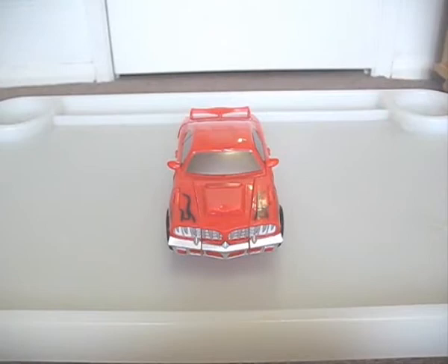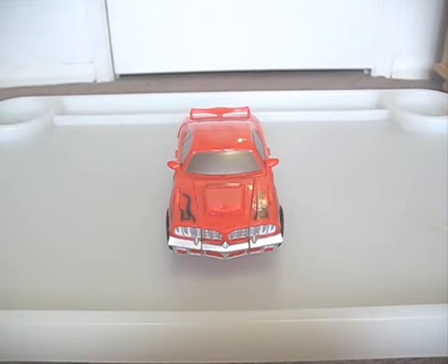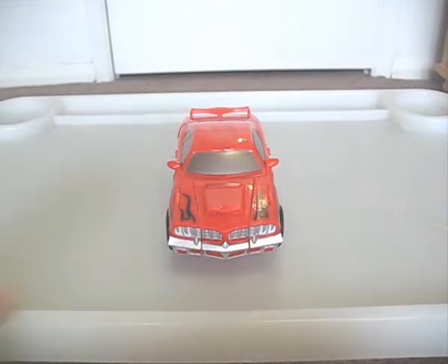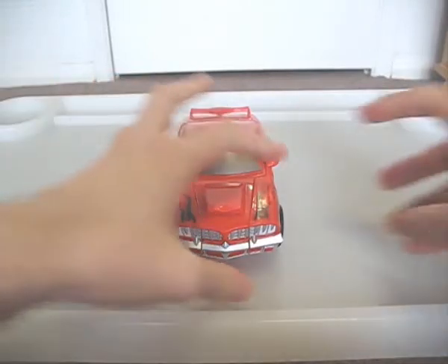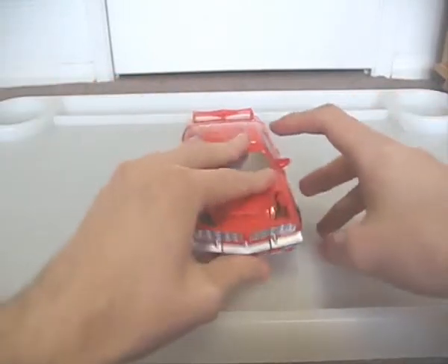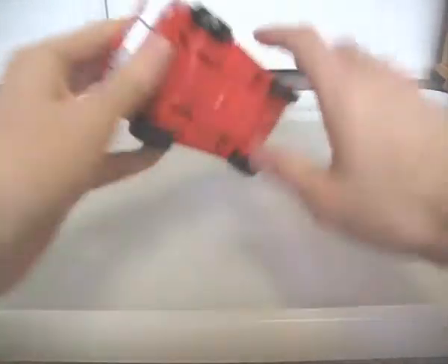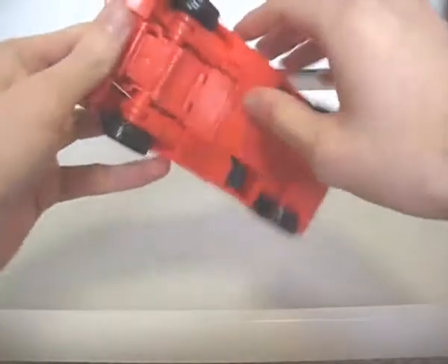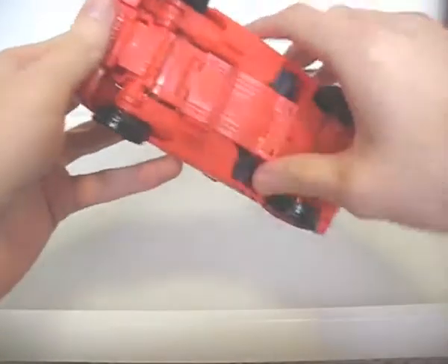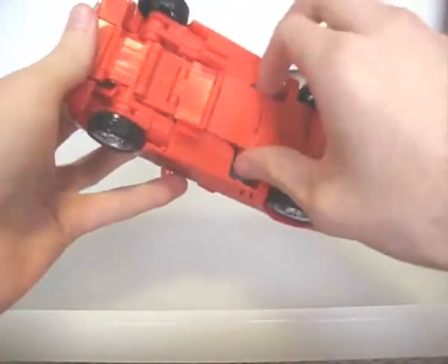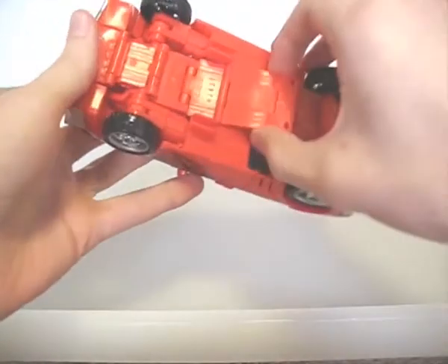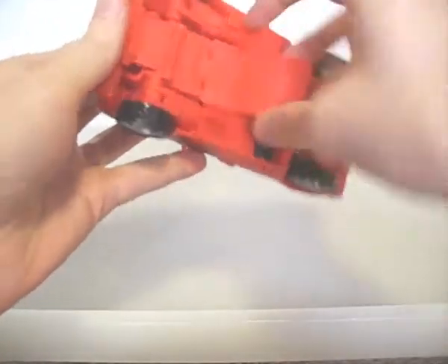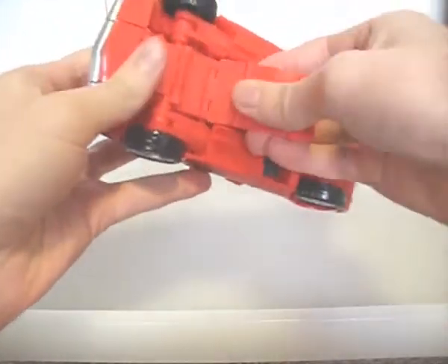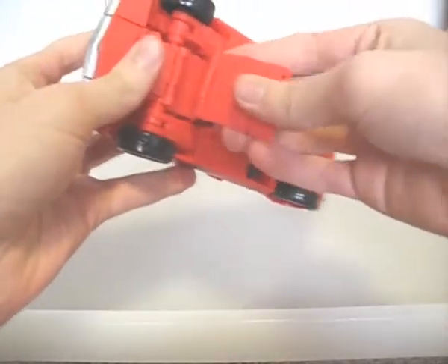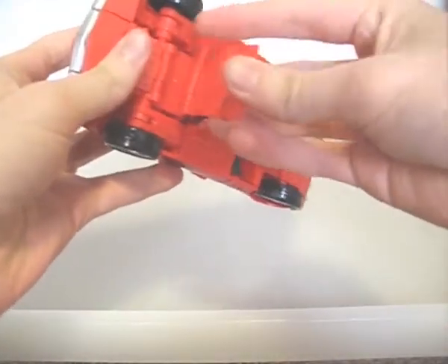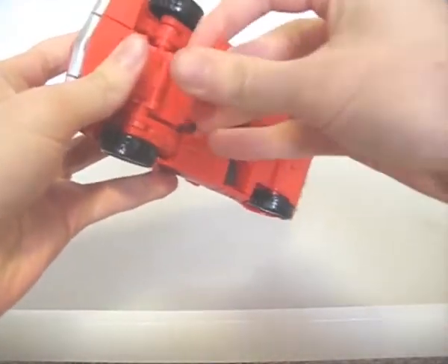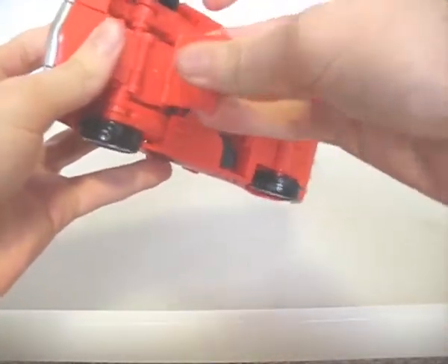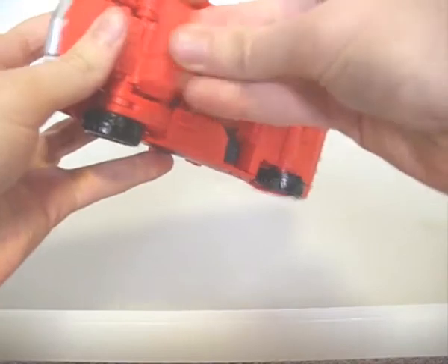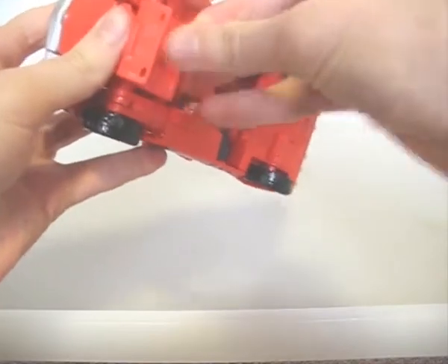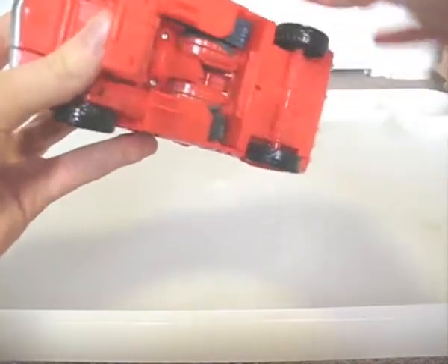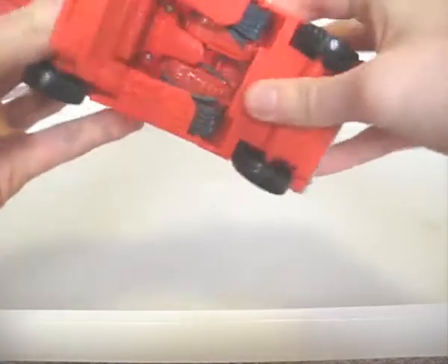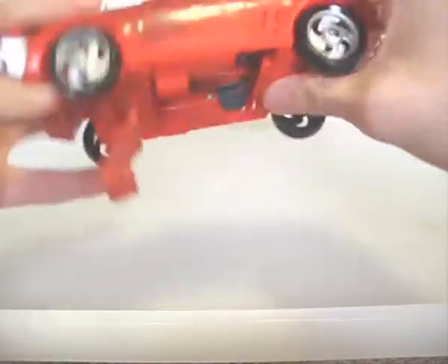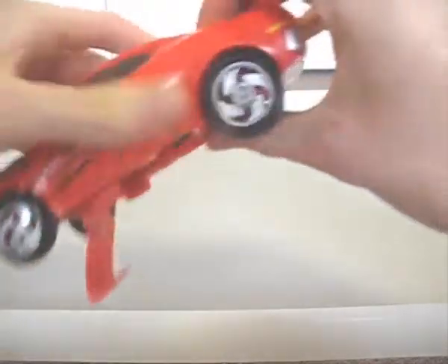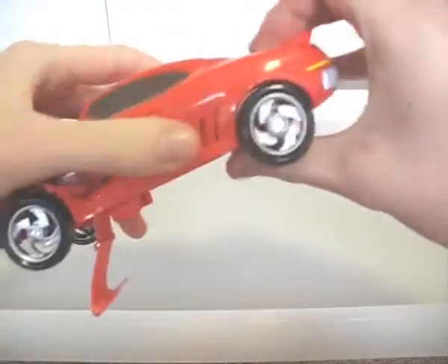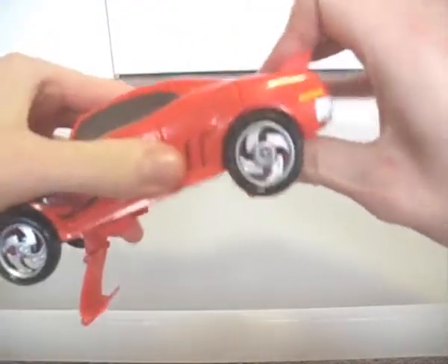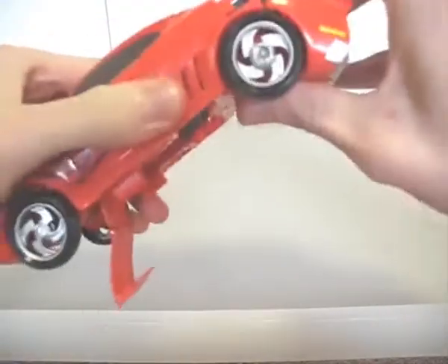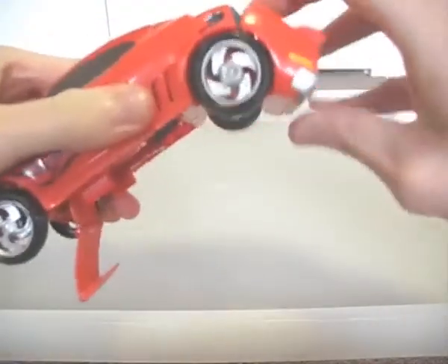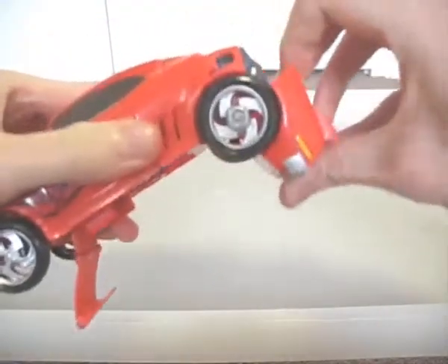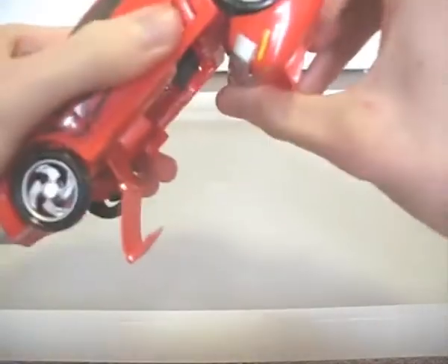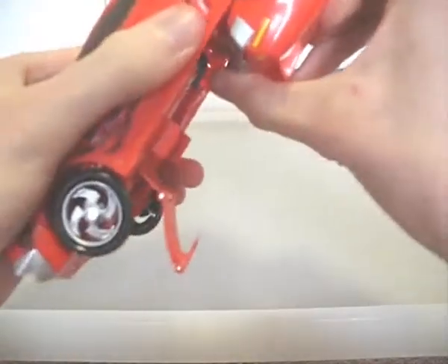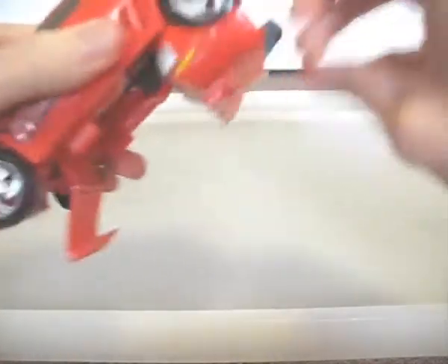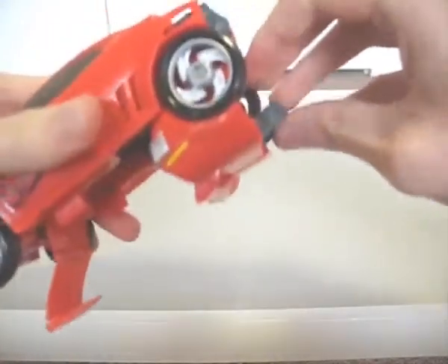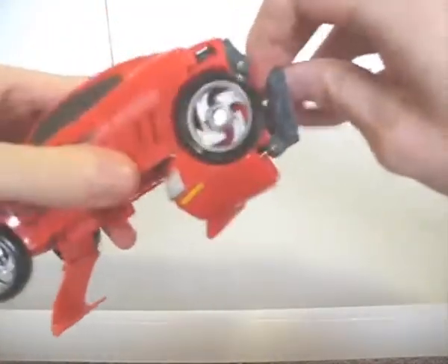Obviously, this has the same finicky transformation as the original.